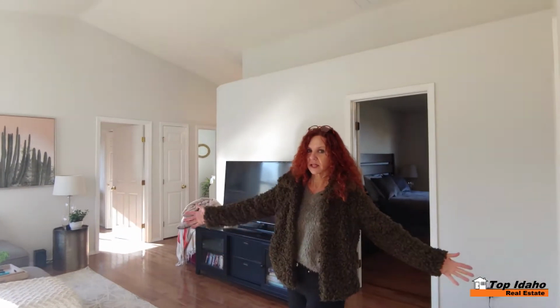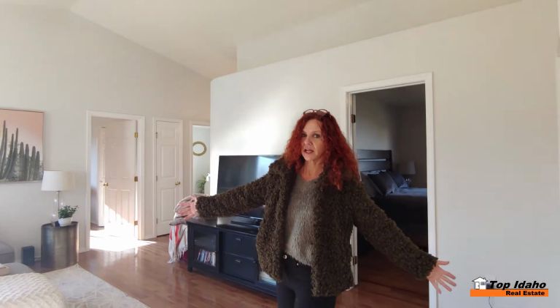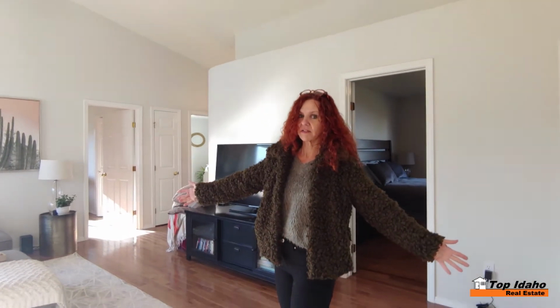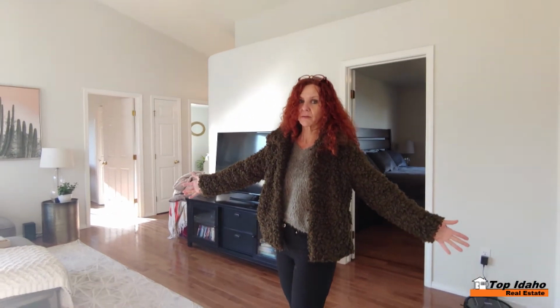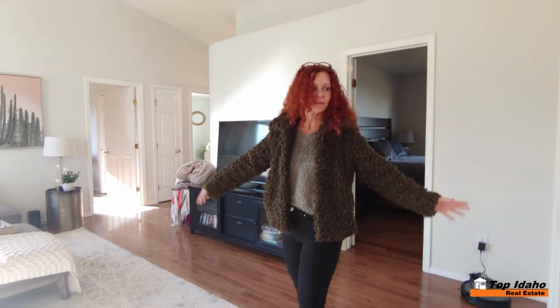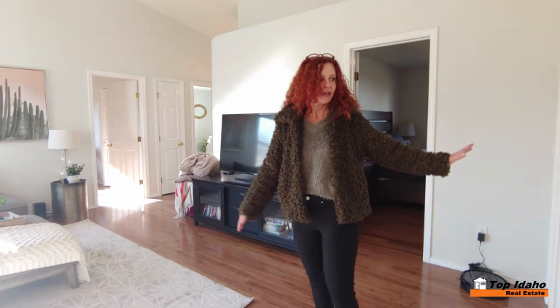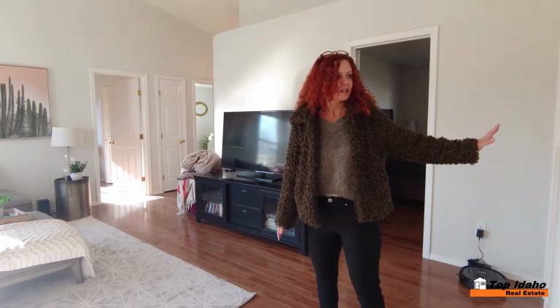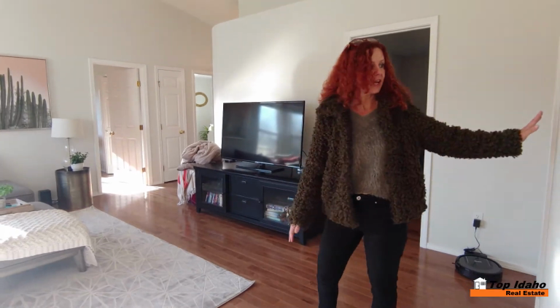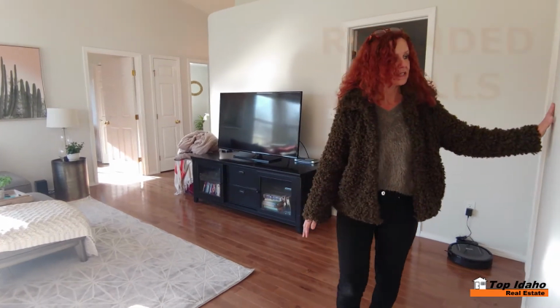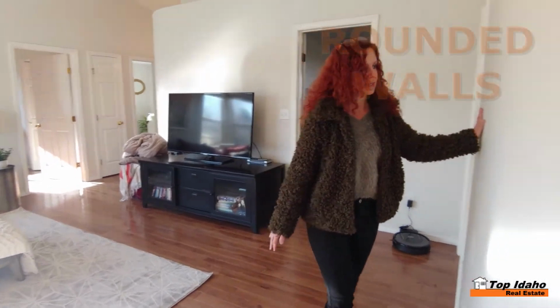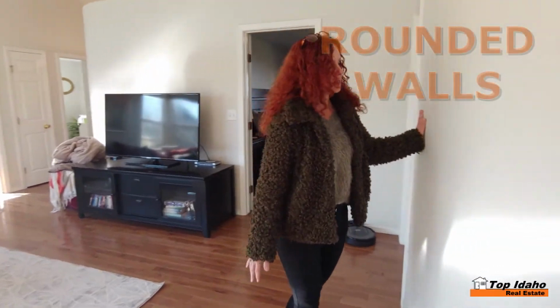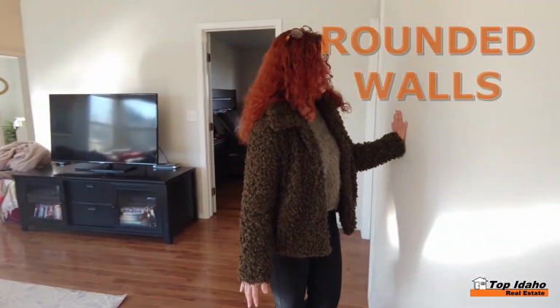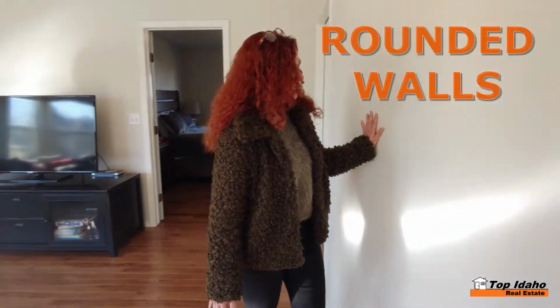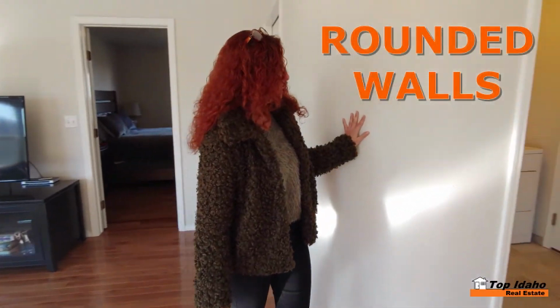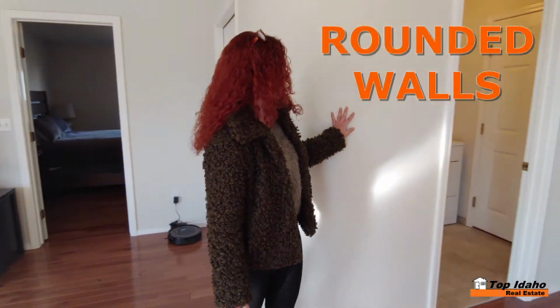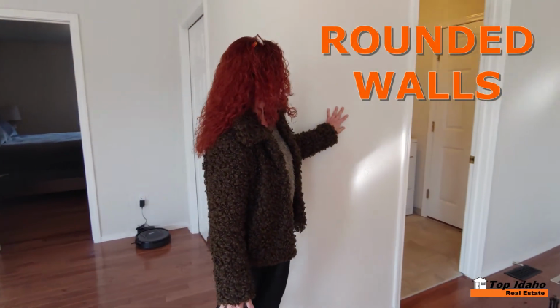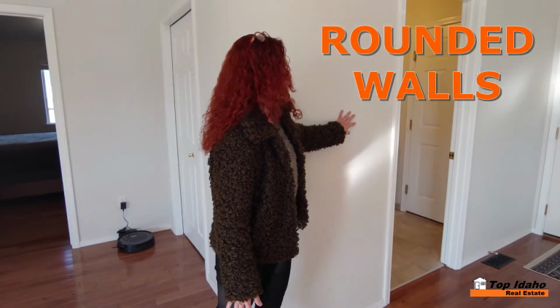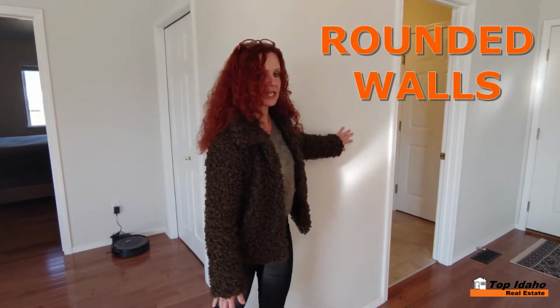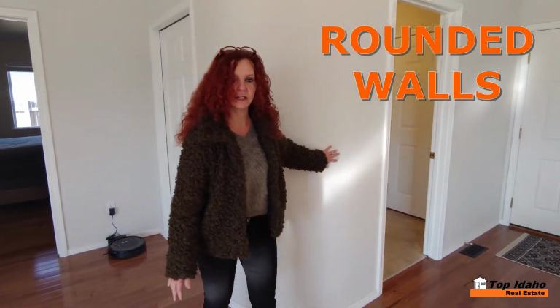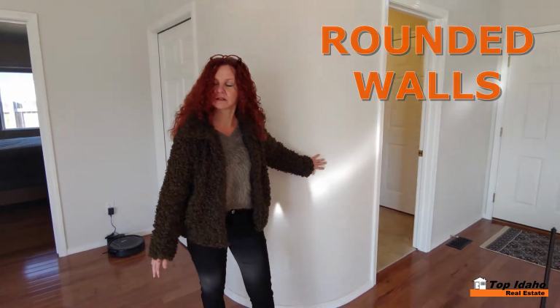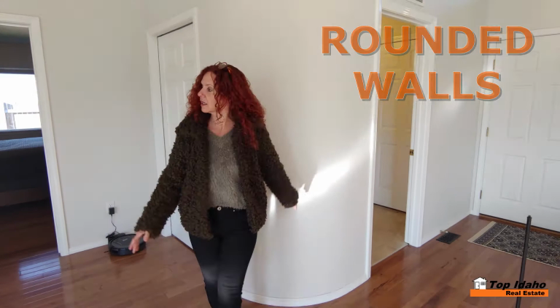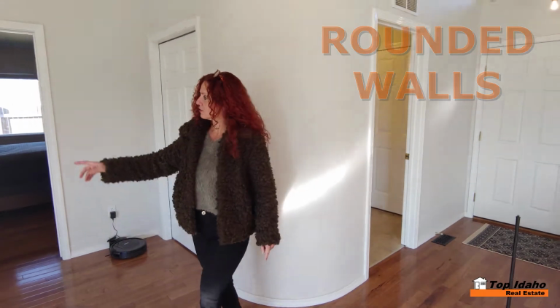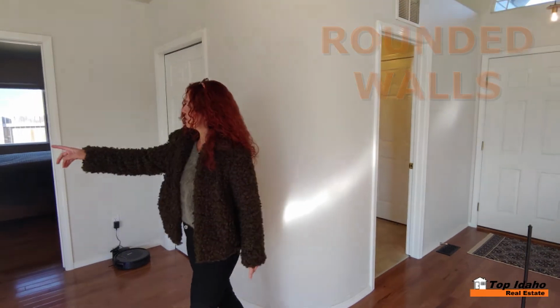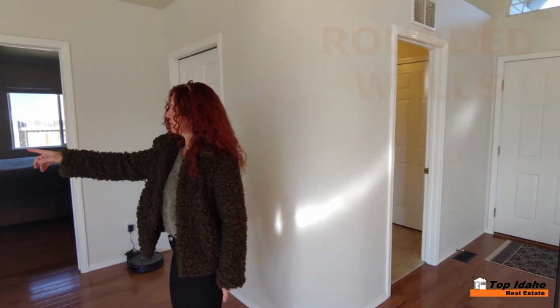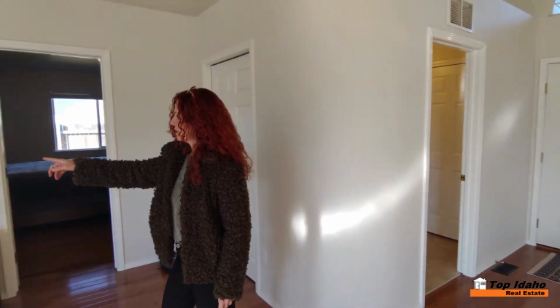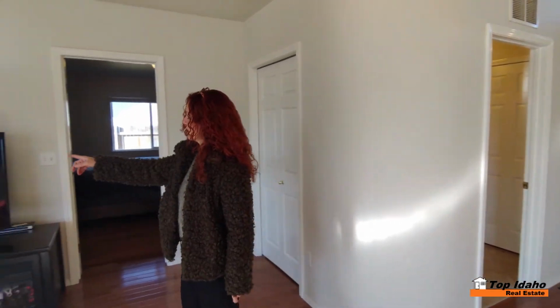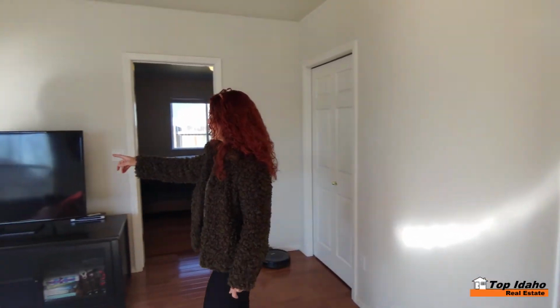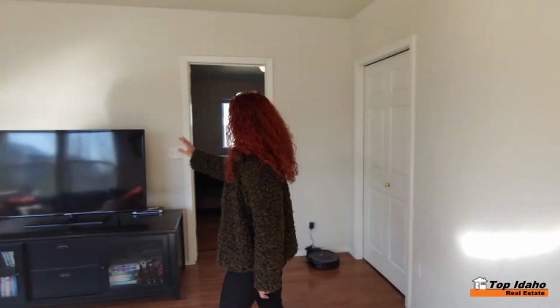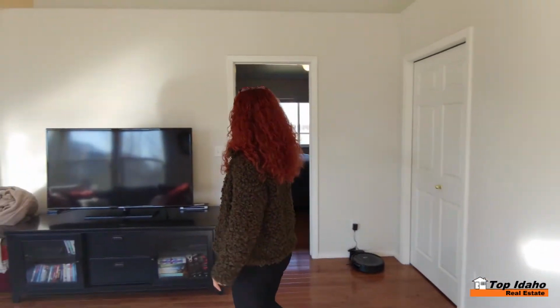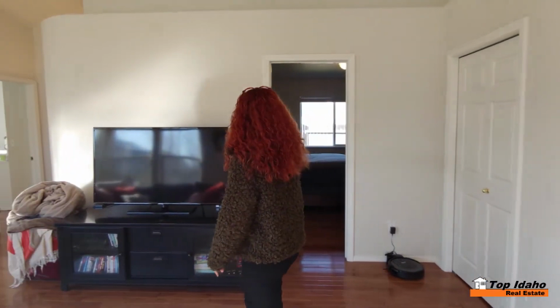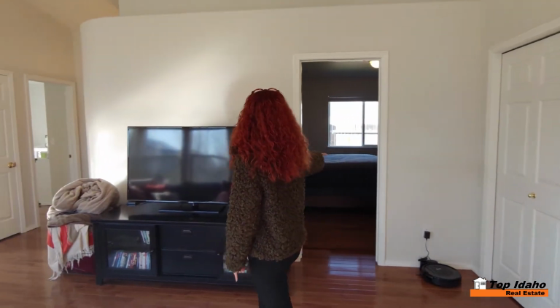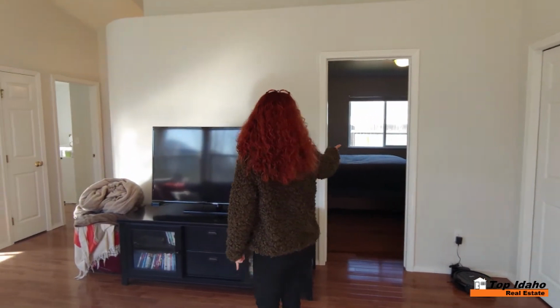The living room — check out these walls. Stunning accent walls right here and over there too. And then we have the master bedroom.